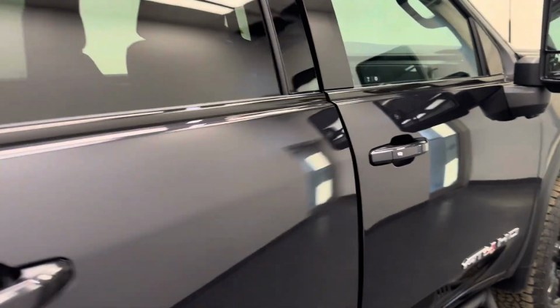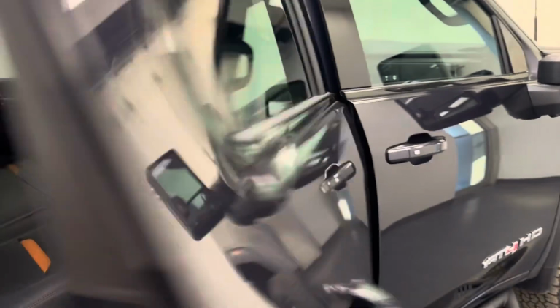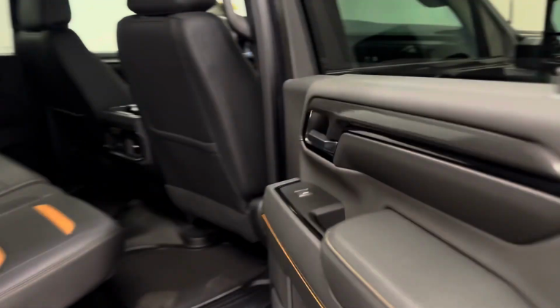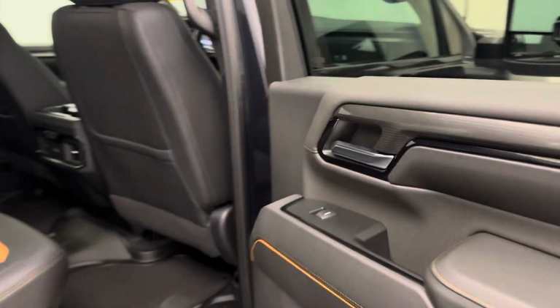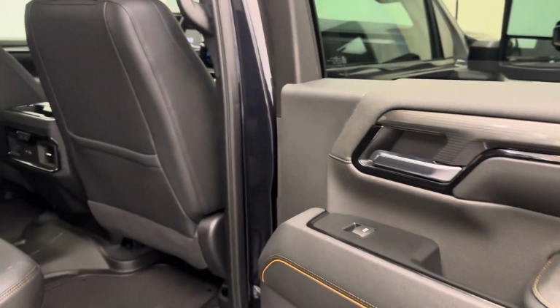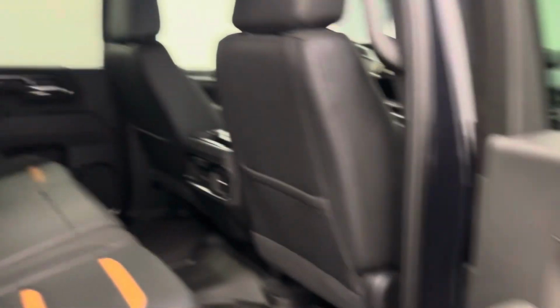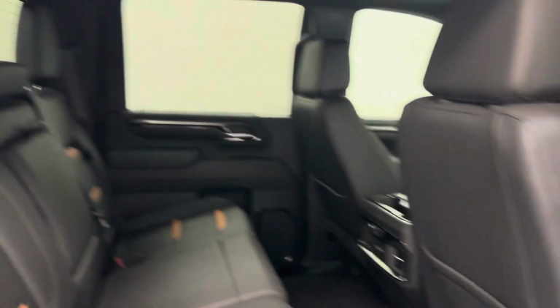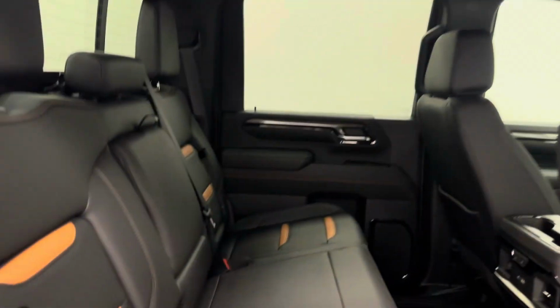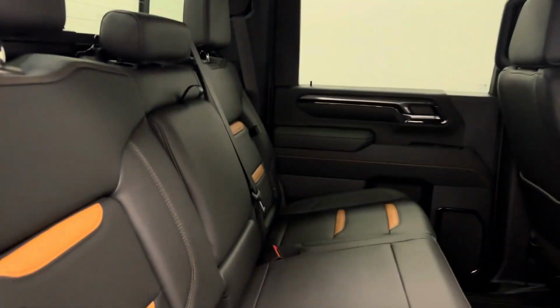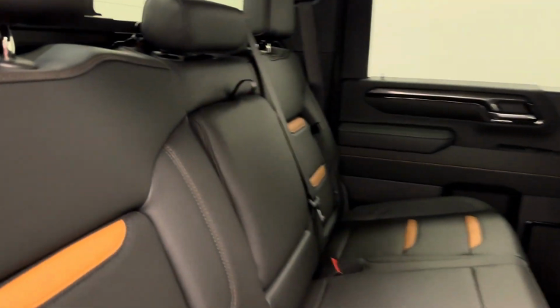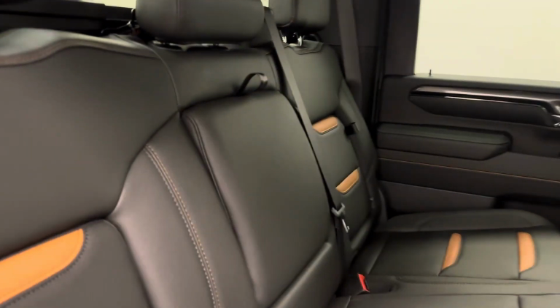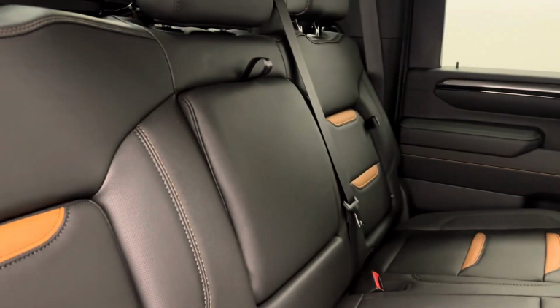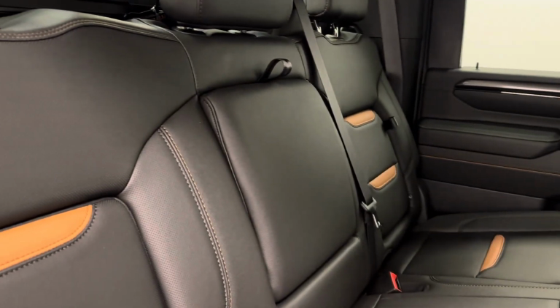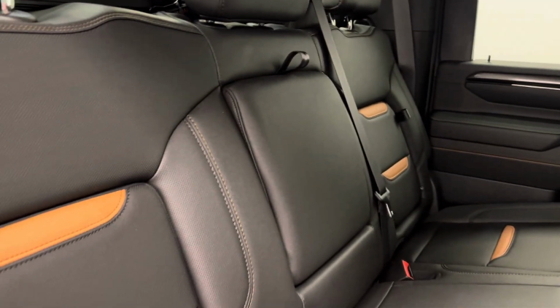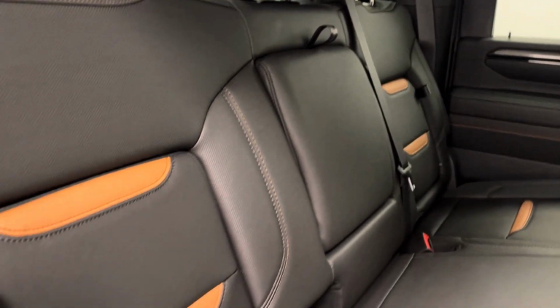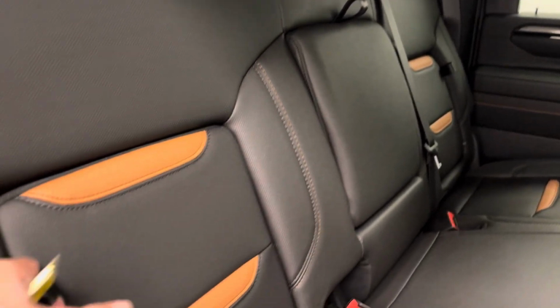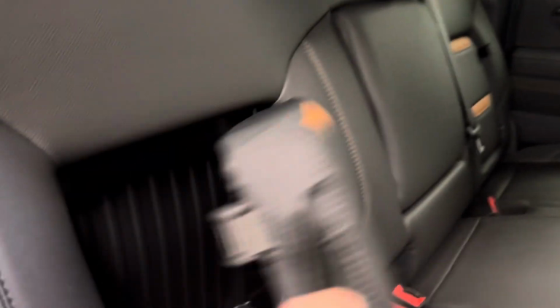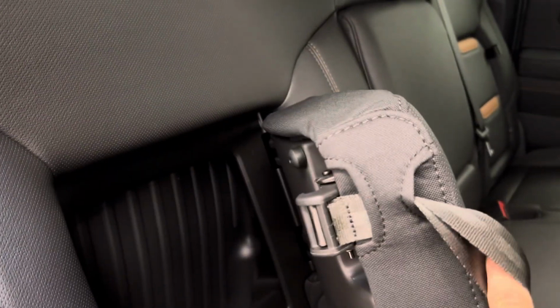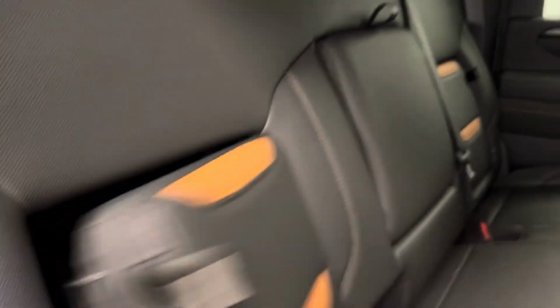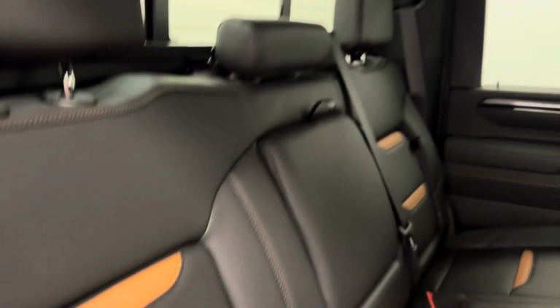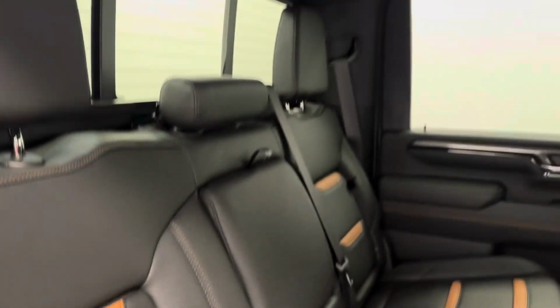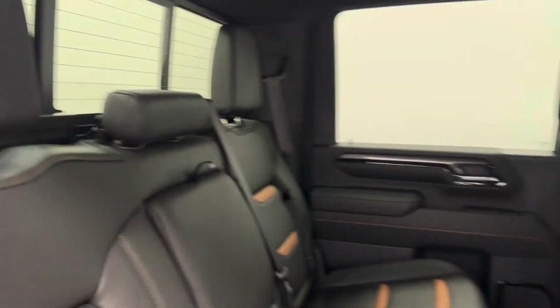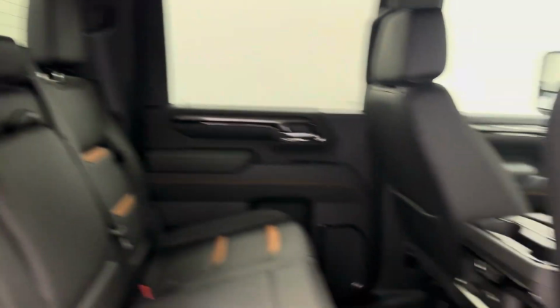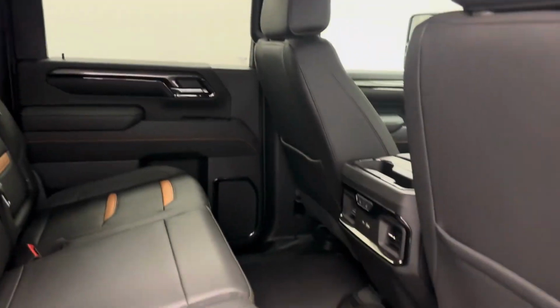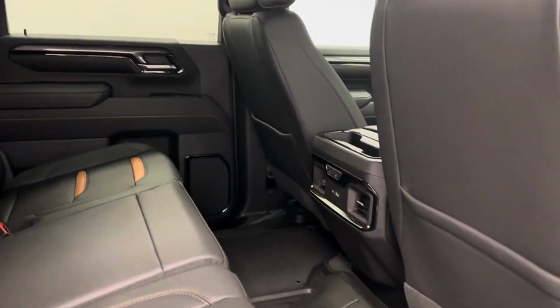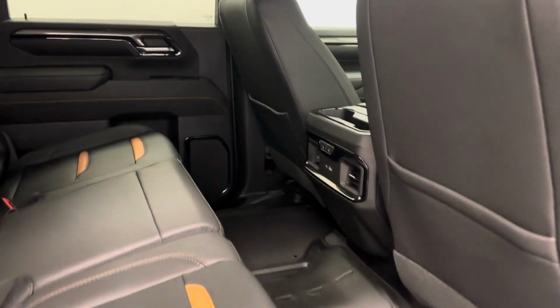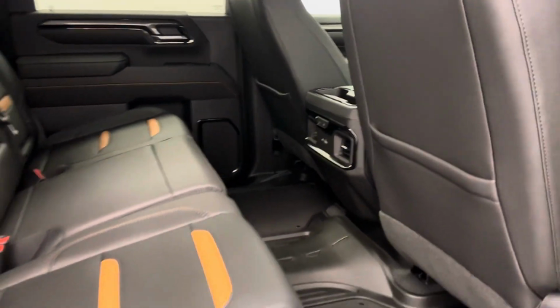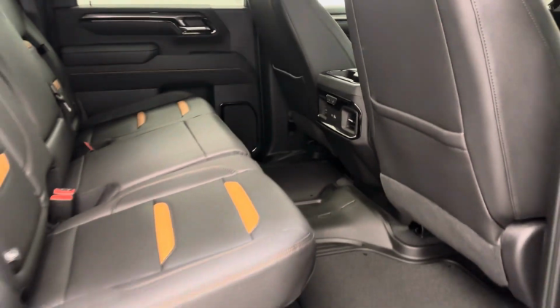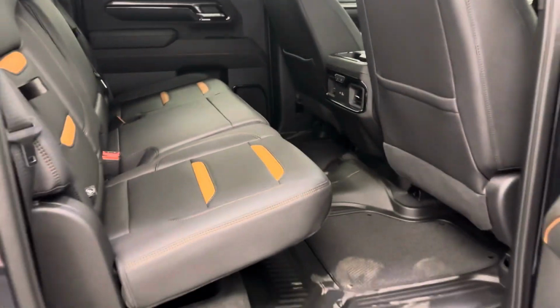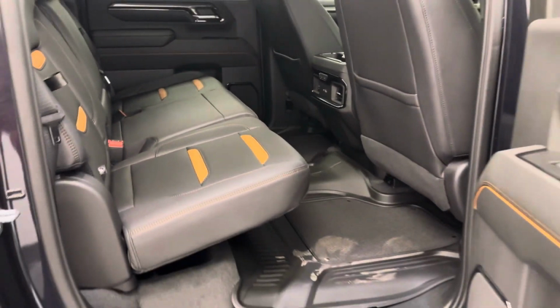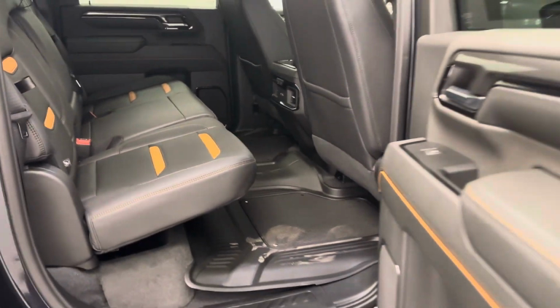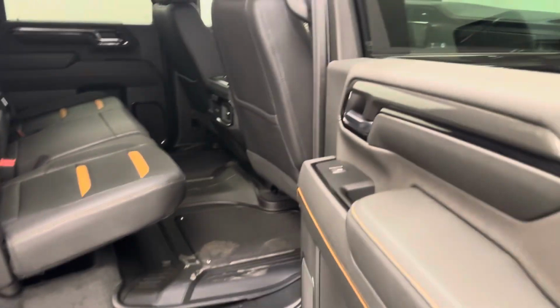Rear options include power windows, 60/40 split bench seats with center armrest and cup holders, rear seat storage, sliding rear window, rear heated seats, and fold-up seats for more storage space.